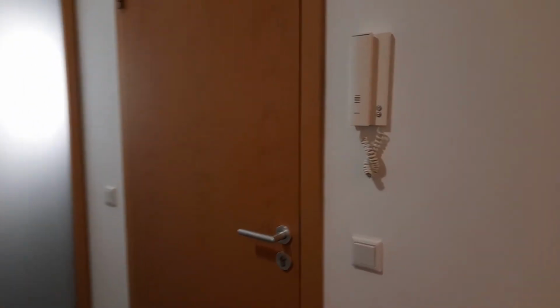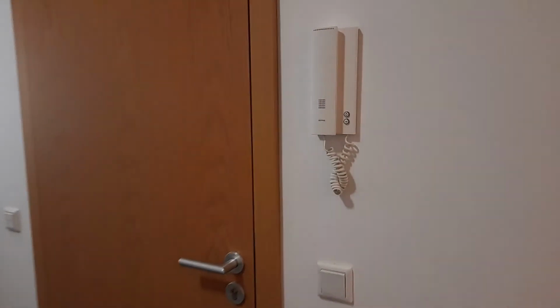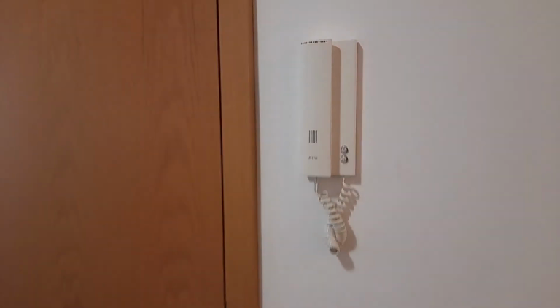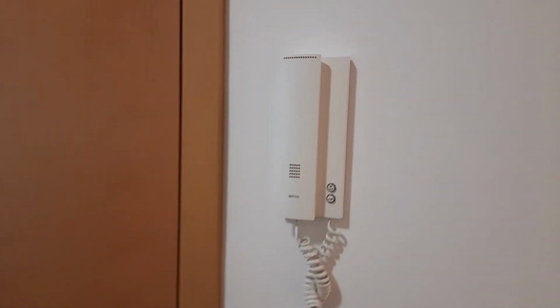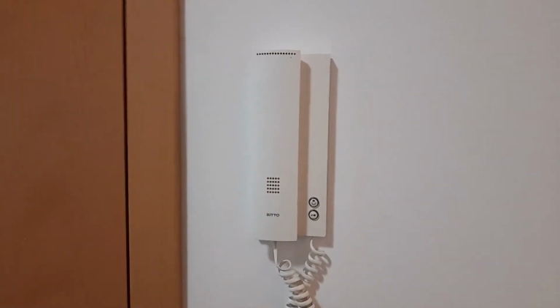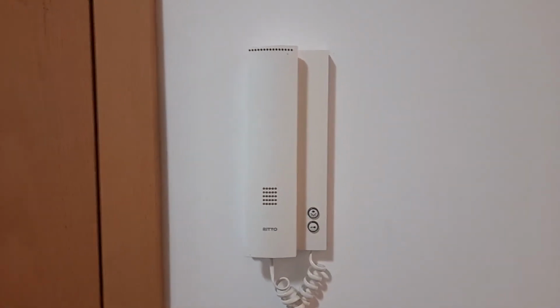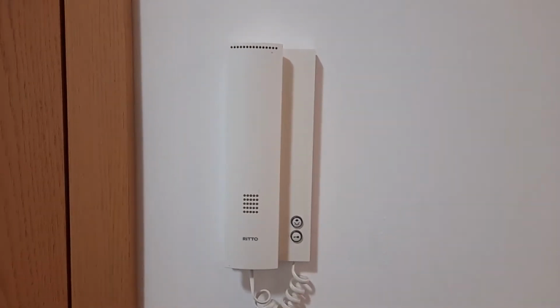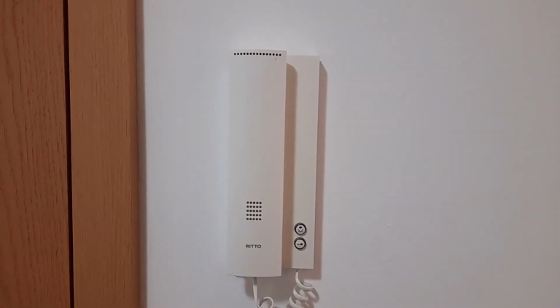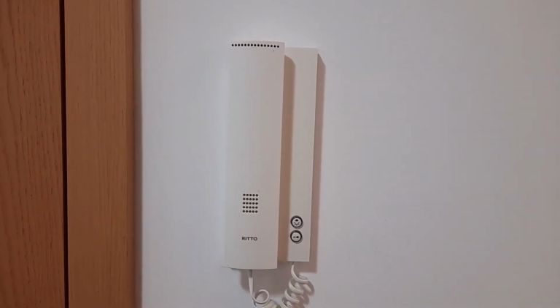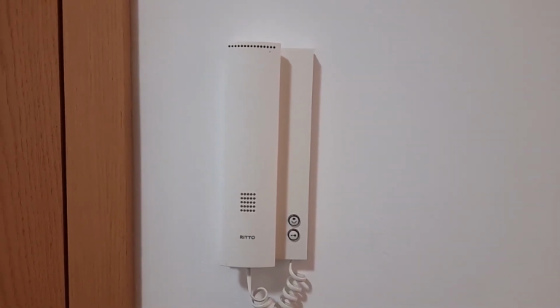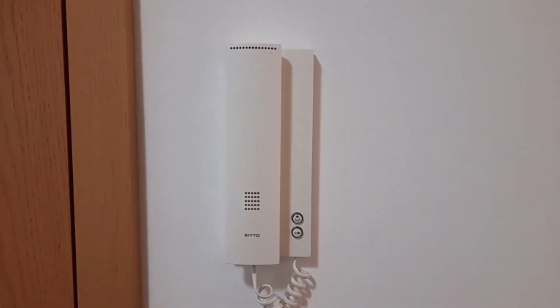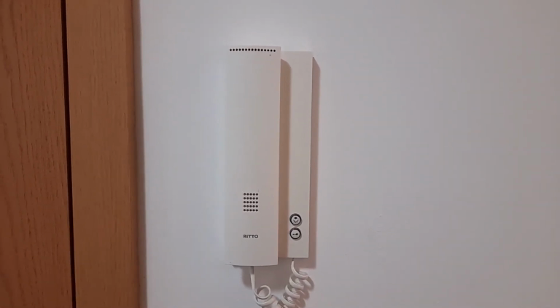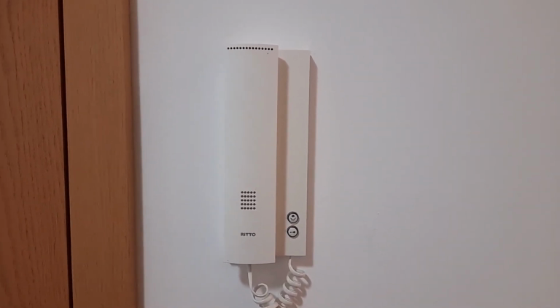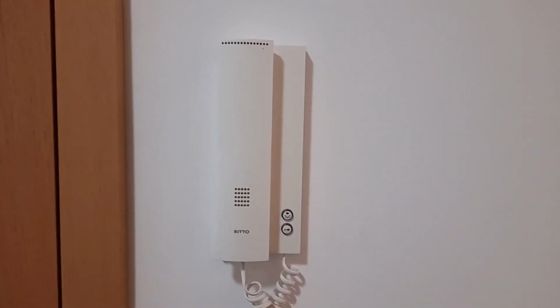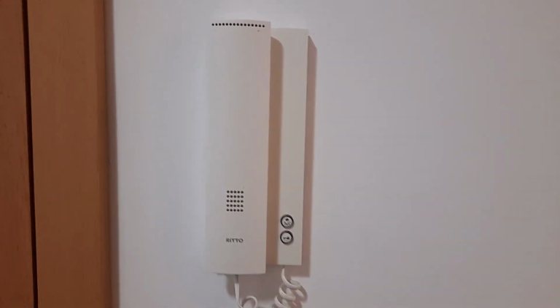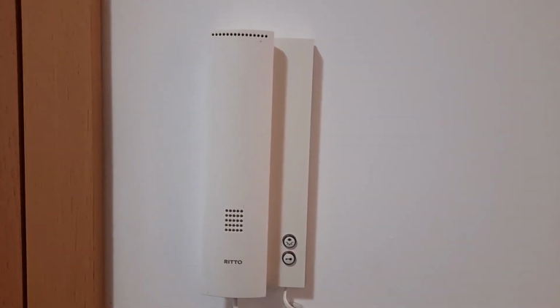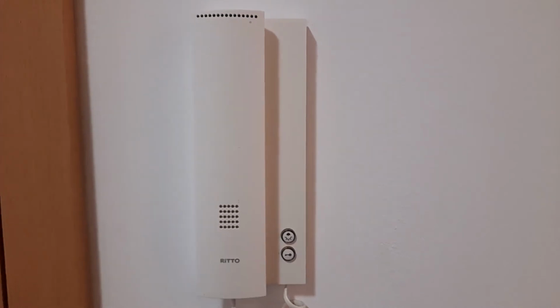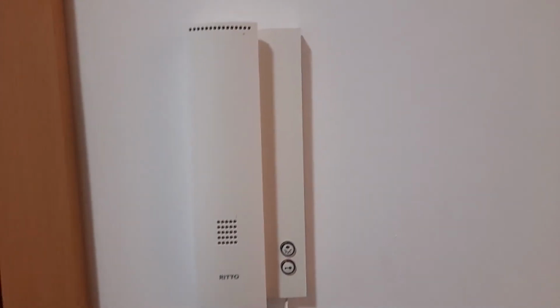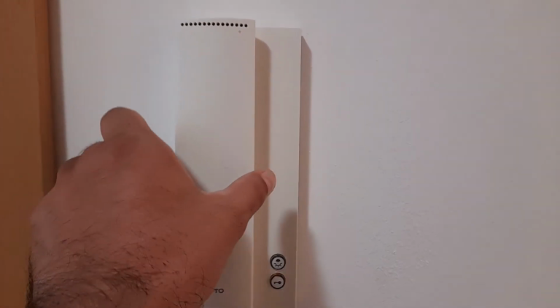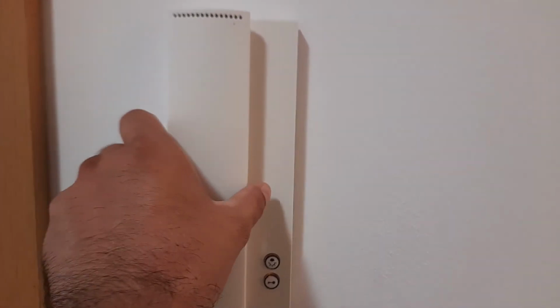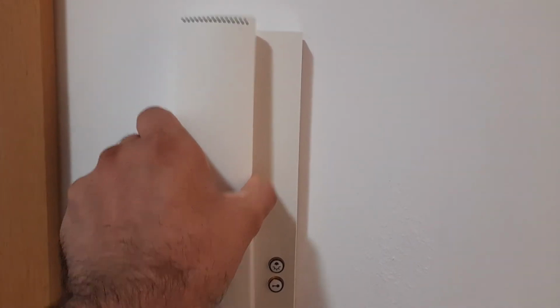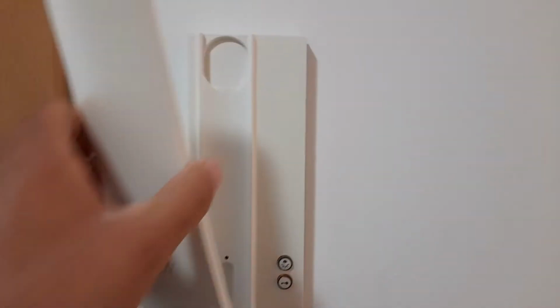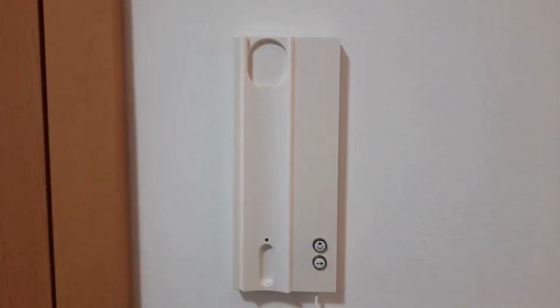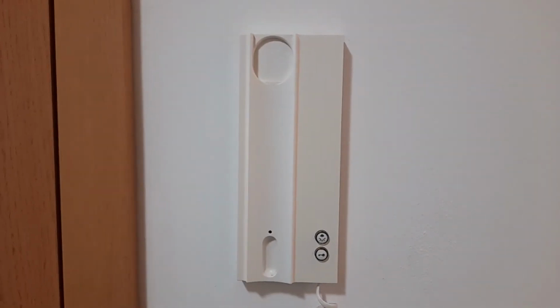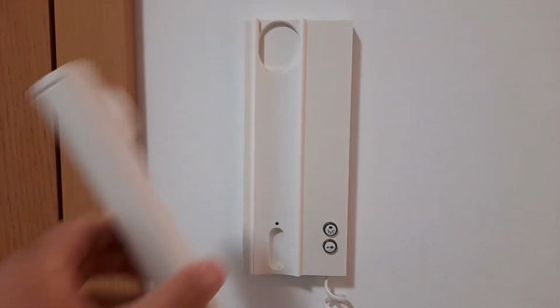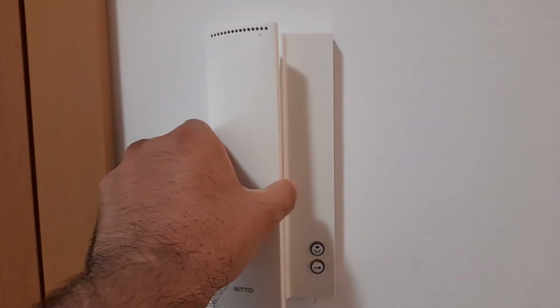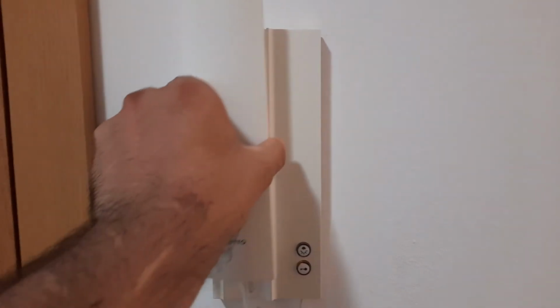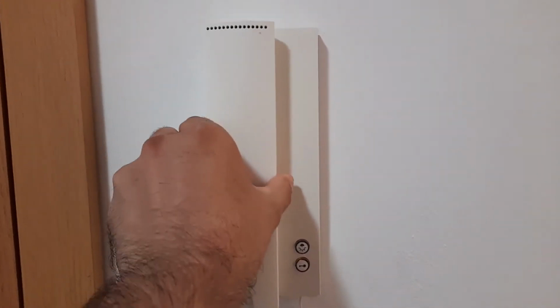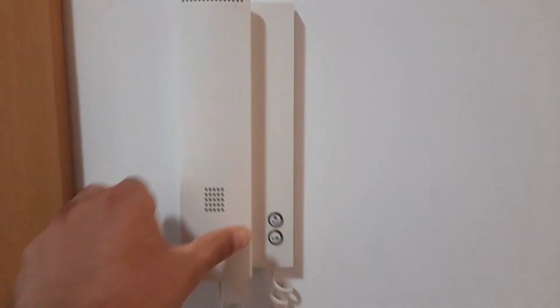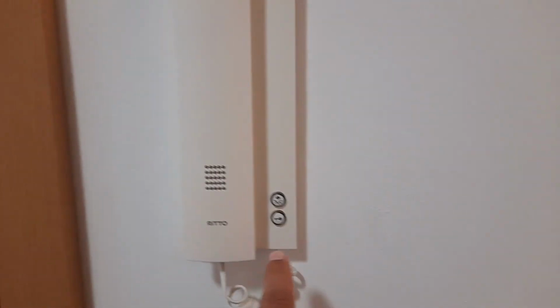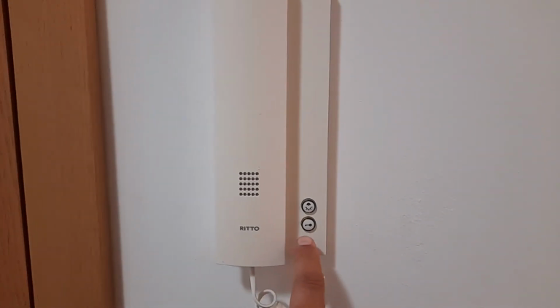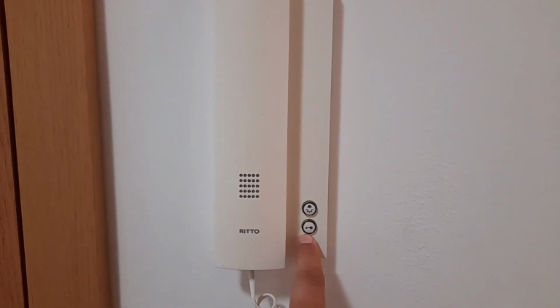If you have a guest or you order pizza, the person outside can actually talk to you through the intercom. You can also open the door from here. One button is for opening the door and the second button is for the lights close to the main entrance.